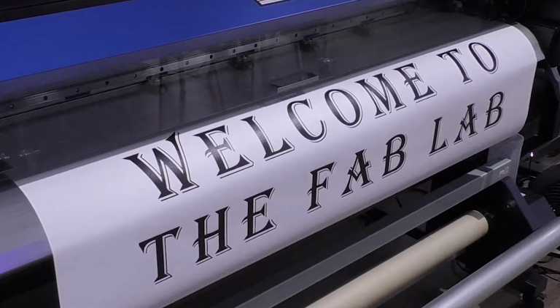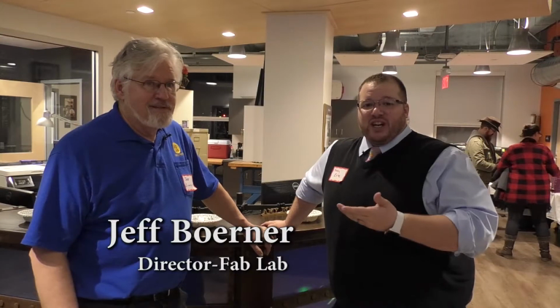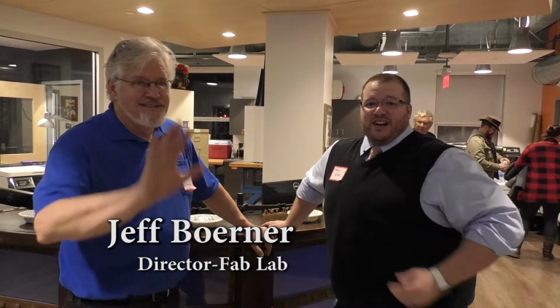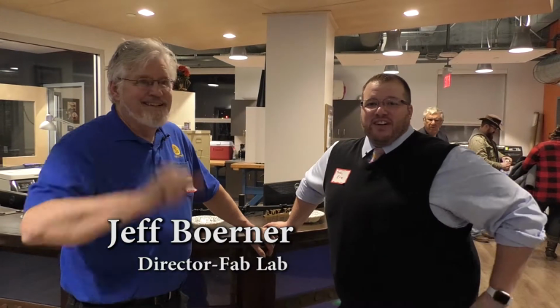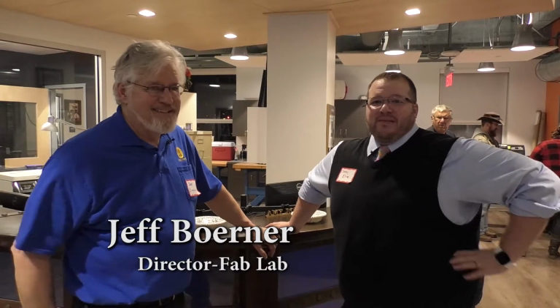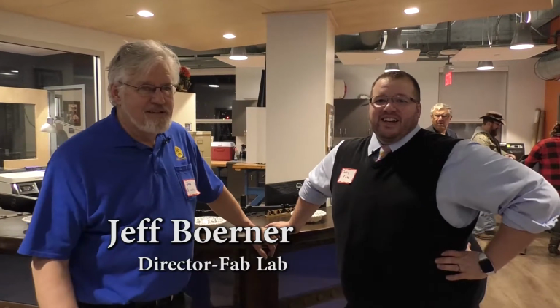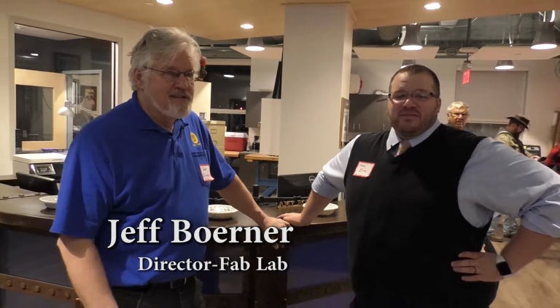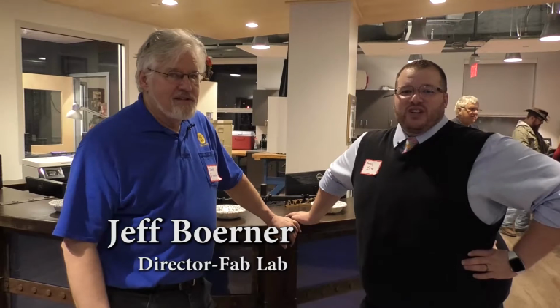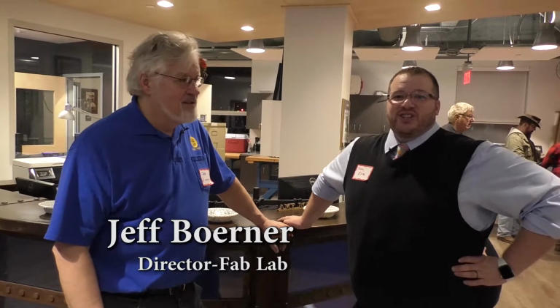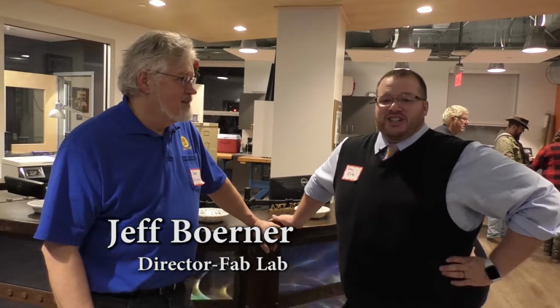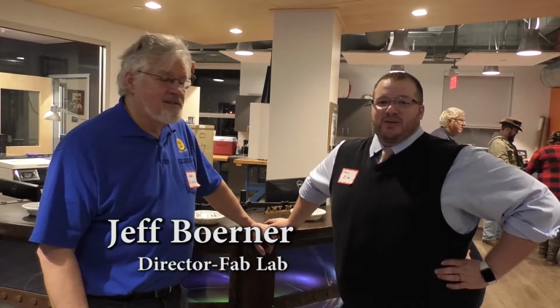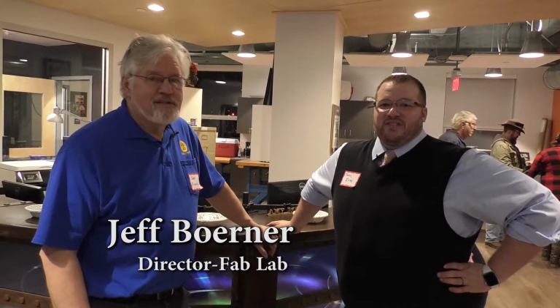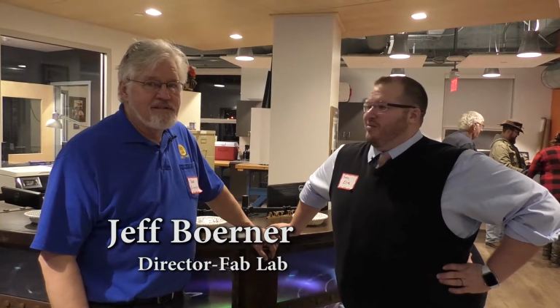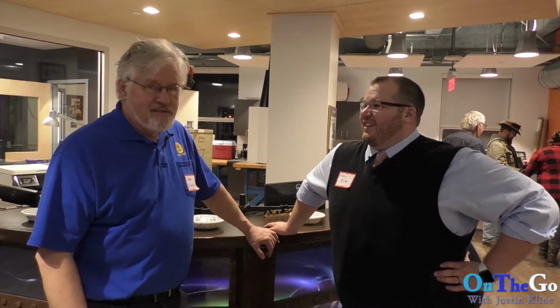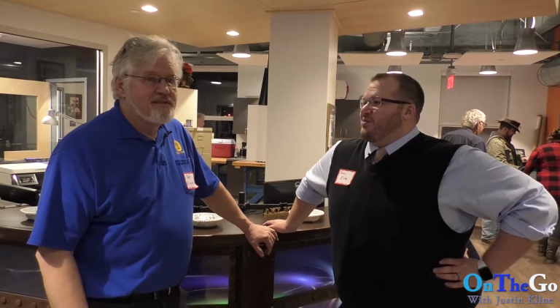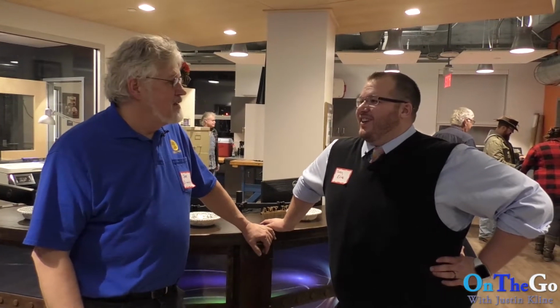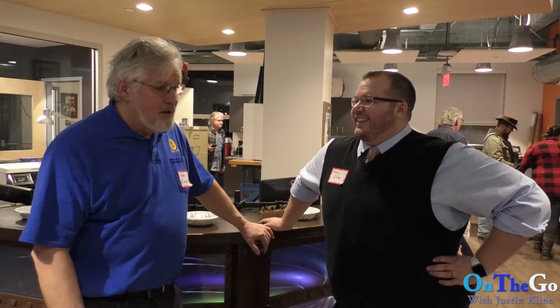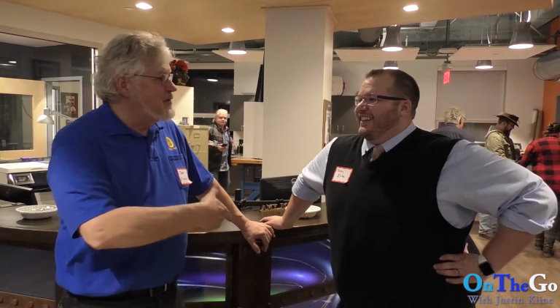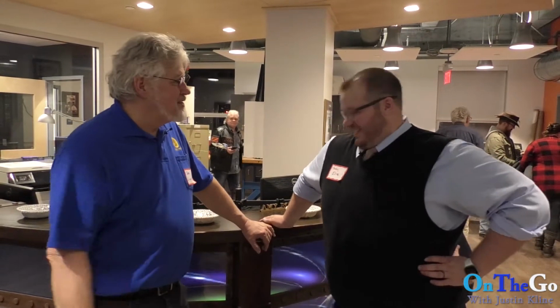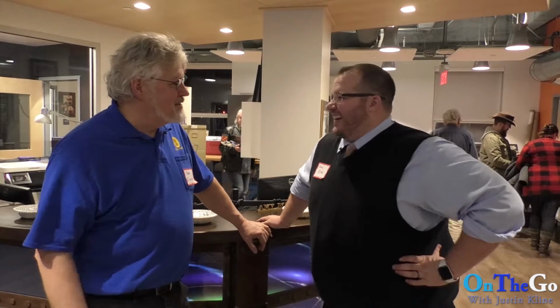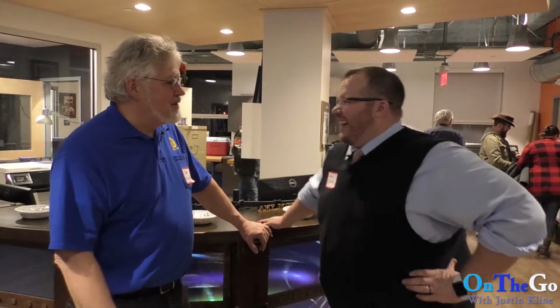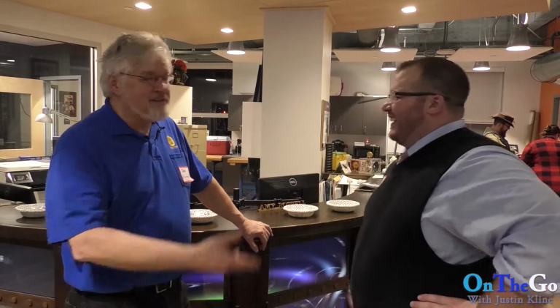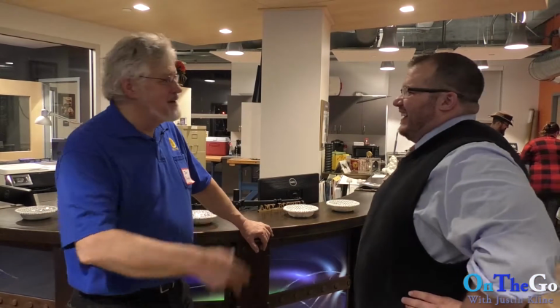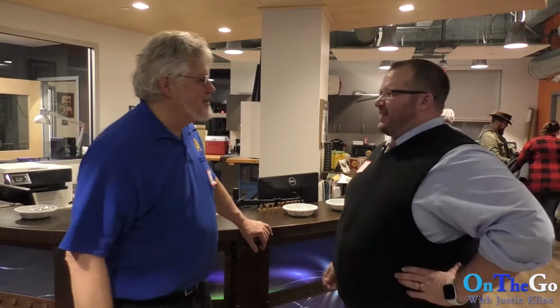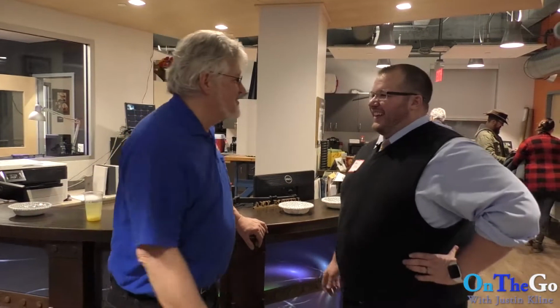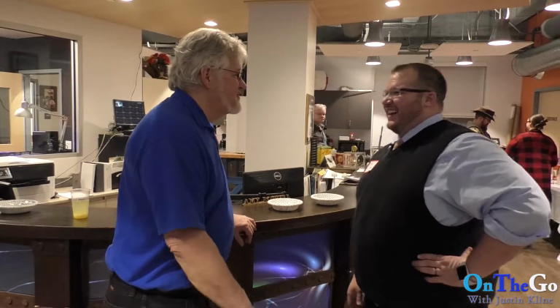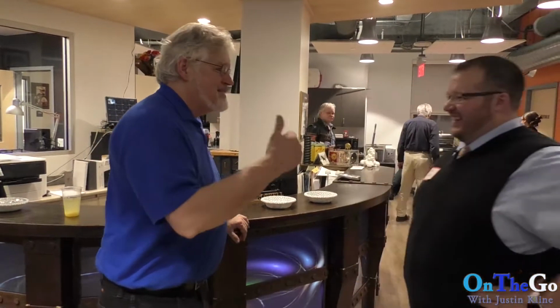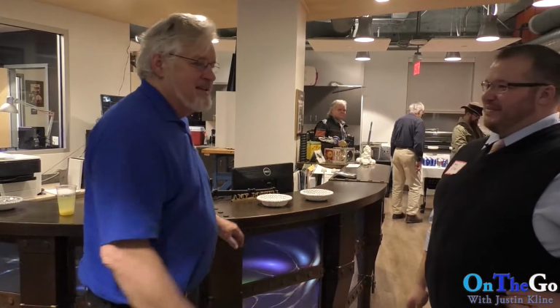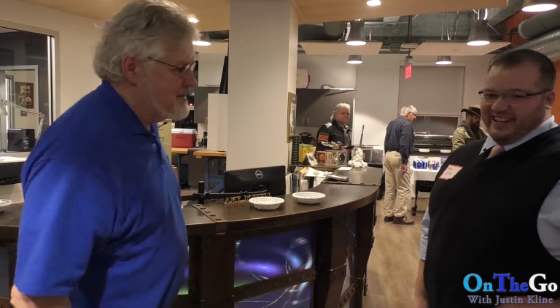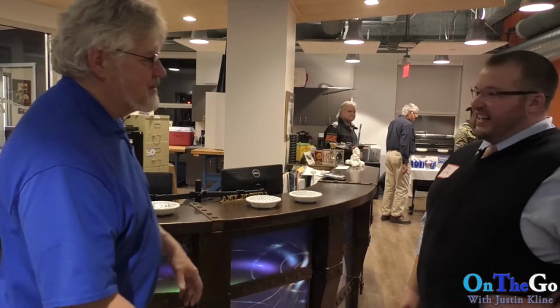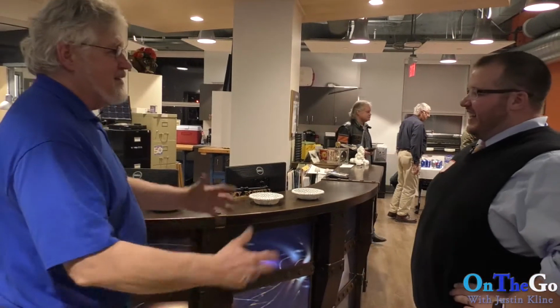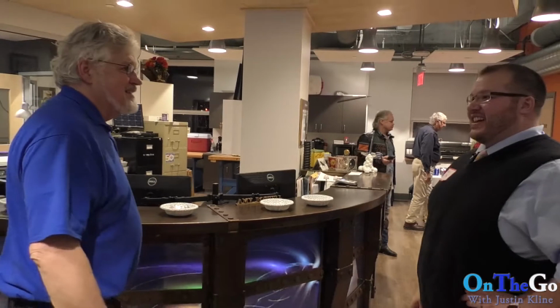I'm here with Jeff, the director of the Fab Lab at Northampton Community College. He's going to show us around the Fab Lab. So where should we get started? We can start right here, Justin. By the way, thanks for coming. Absolutely, it's been fantastic.